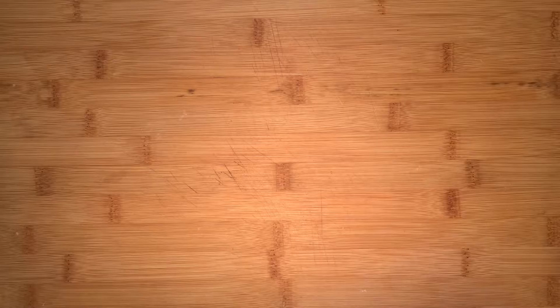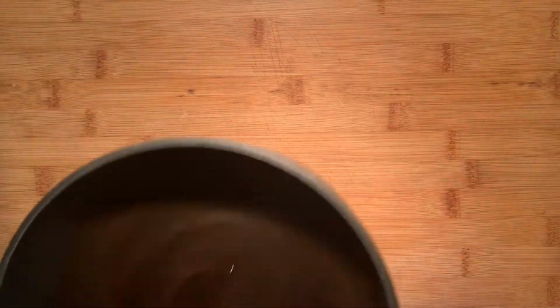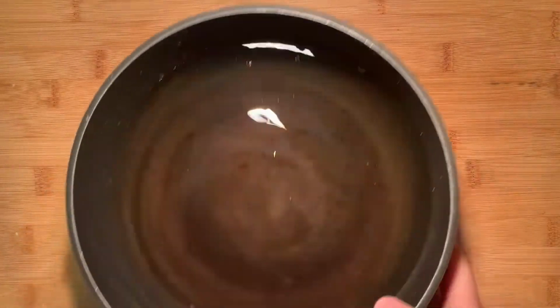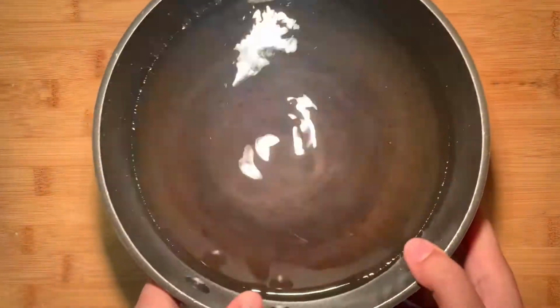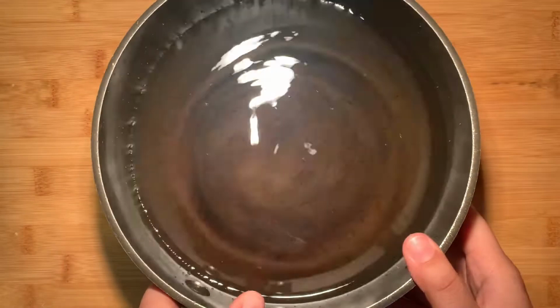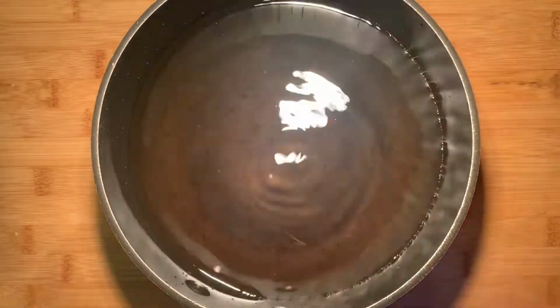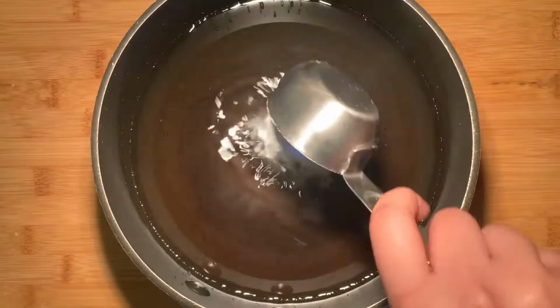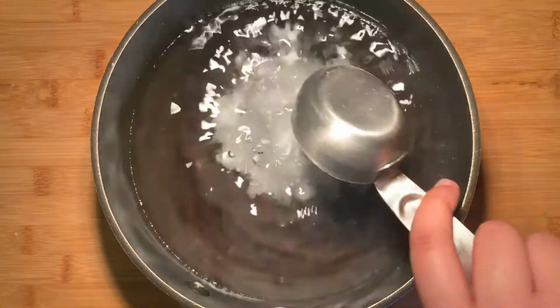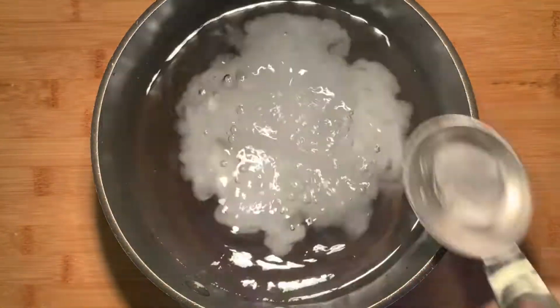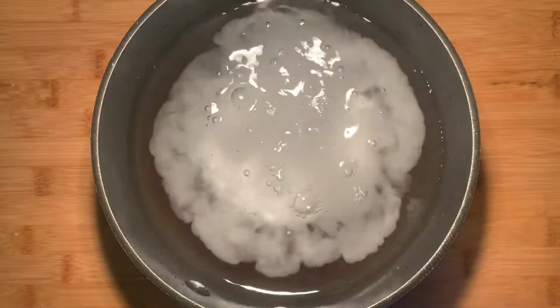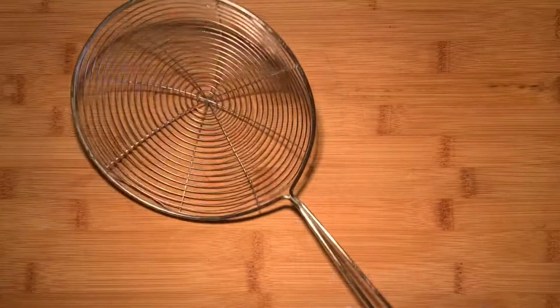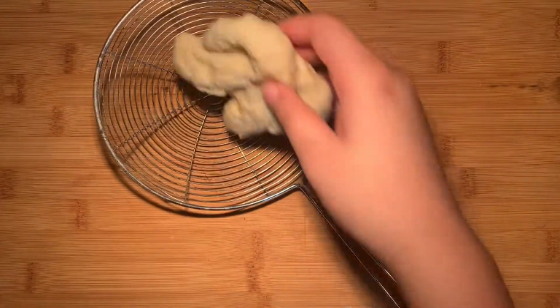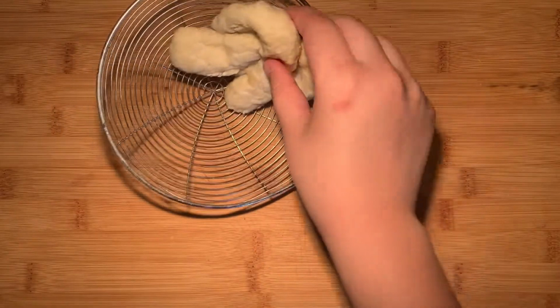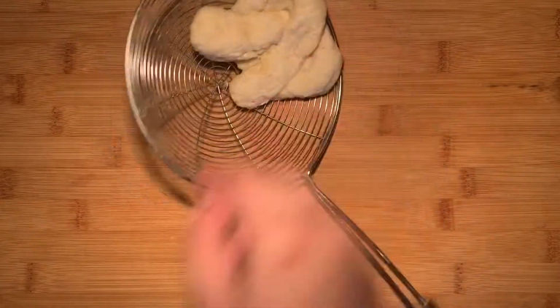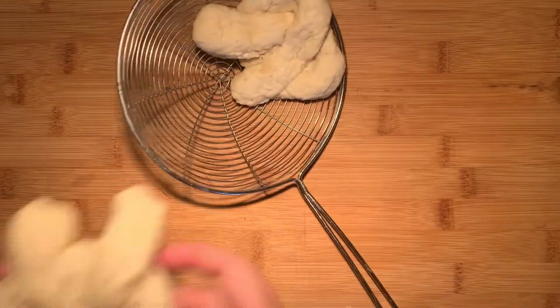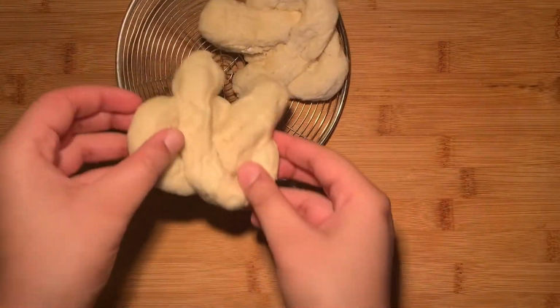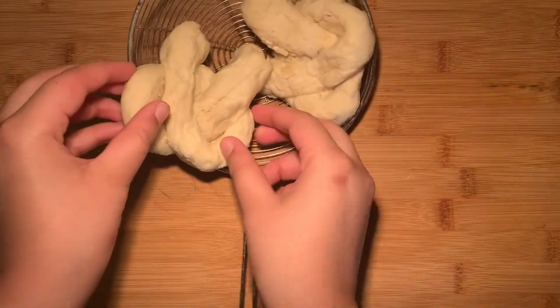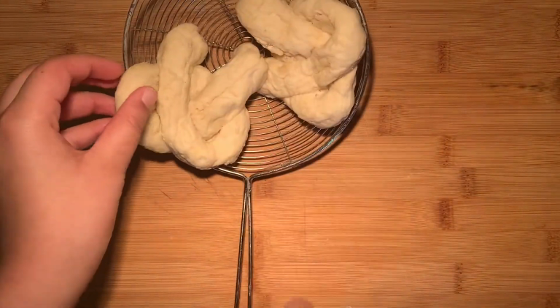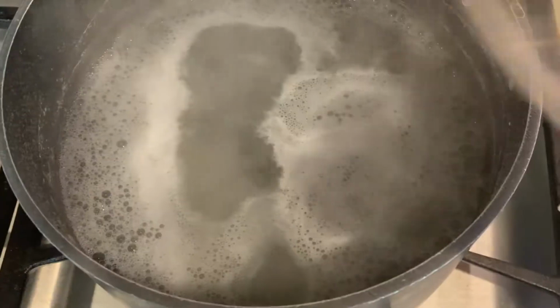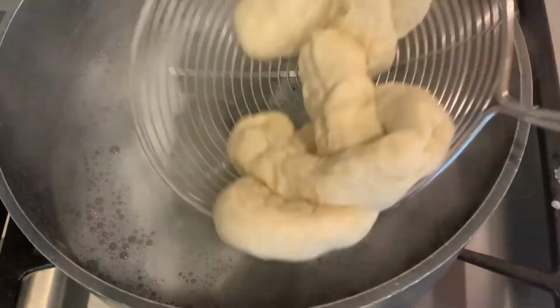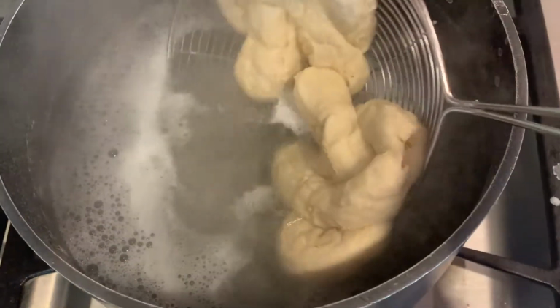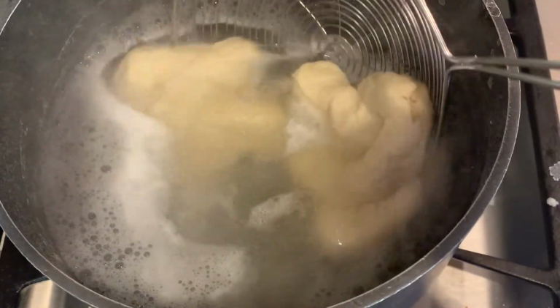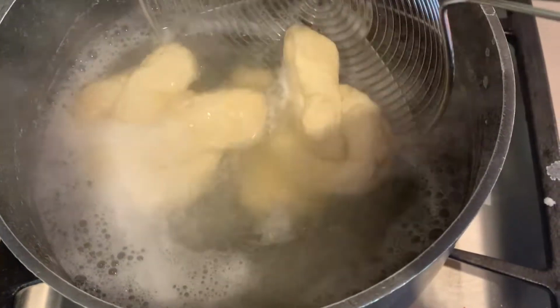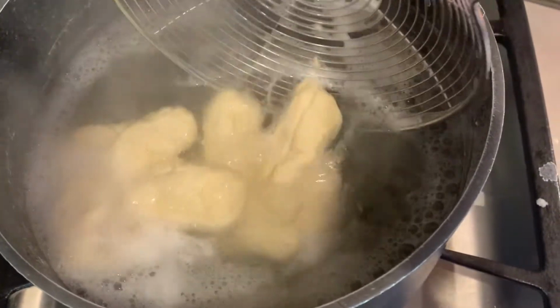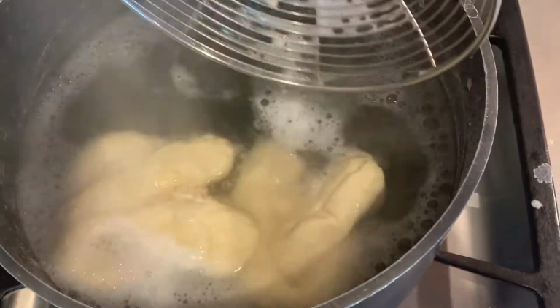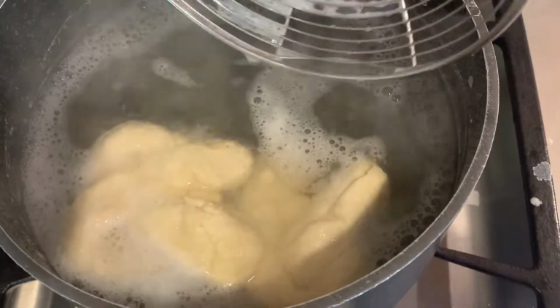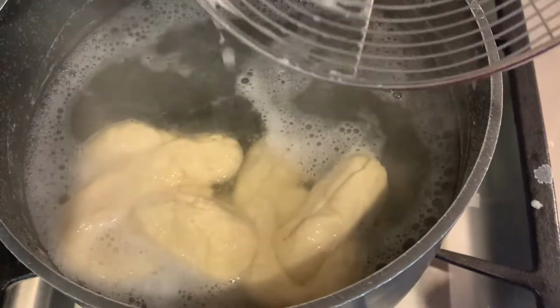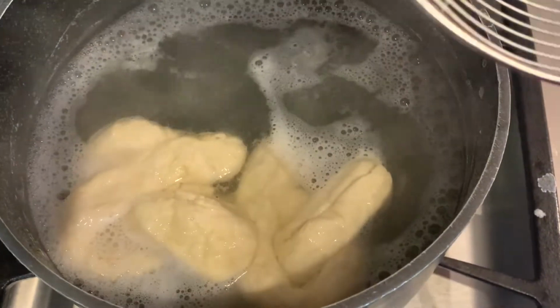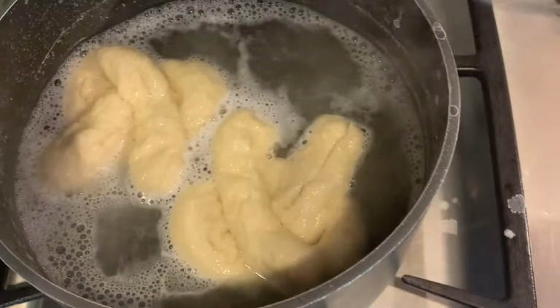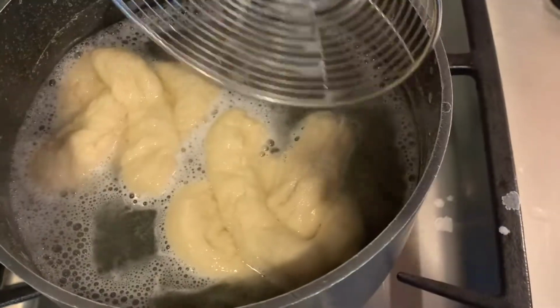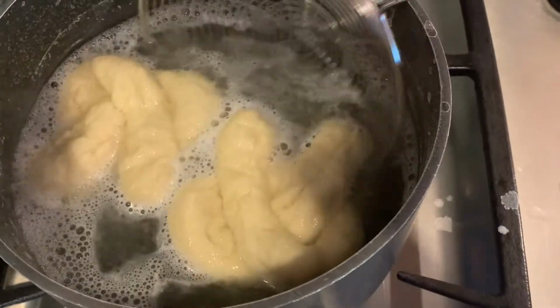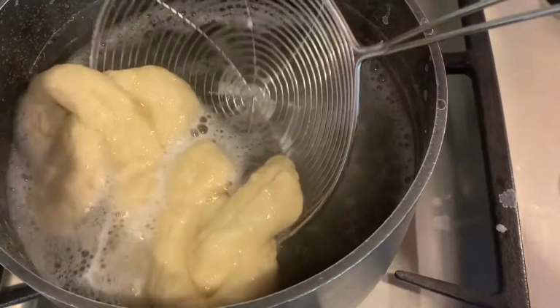Now we're gonna grab a pot of water and add a quarter cup of baking soda to it. Bring the water to a boil, then add in the pretzels two at a time and boil for 30 seconds on each side.